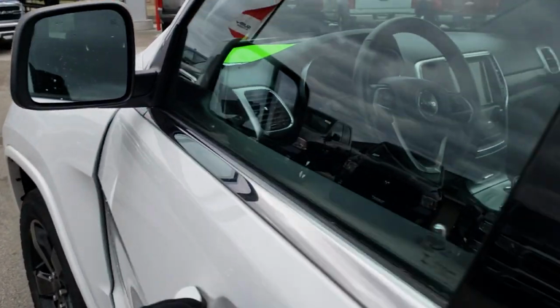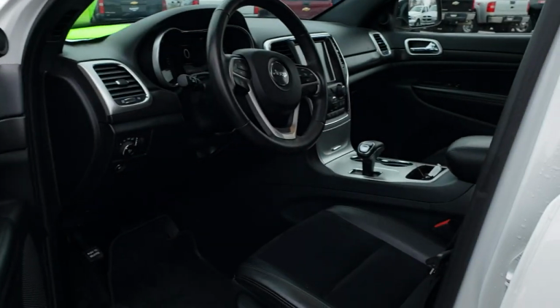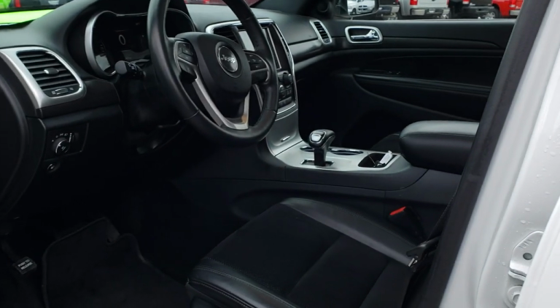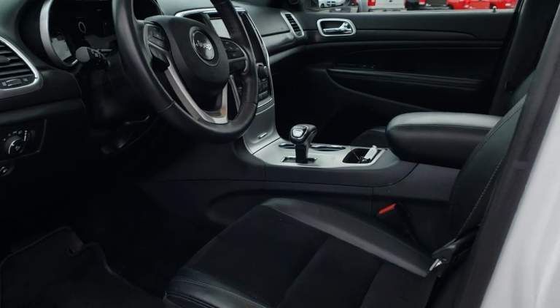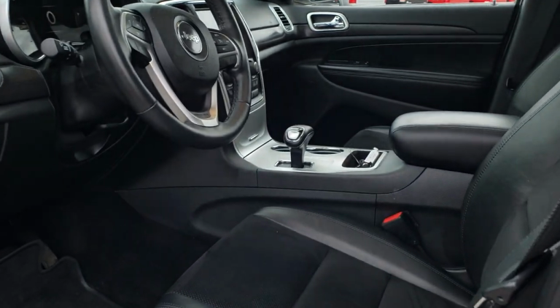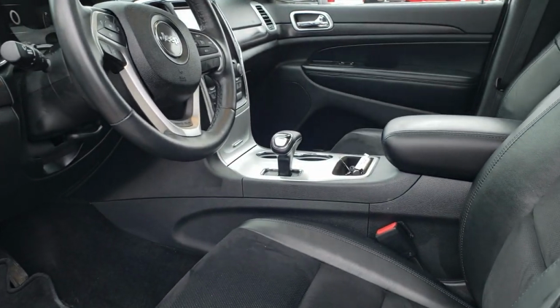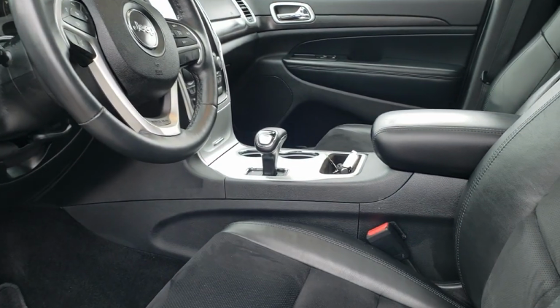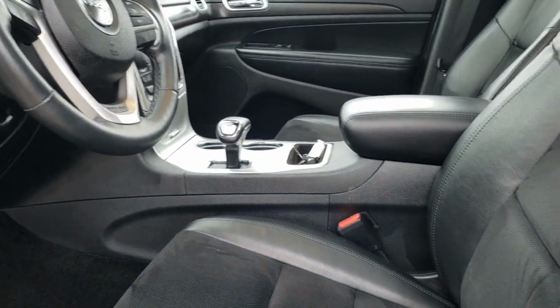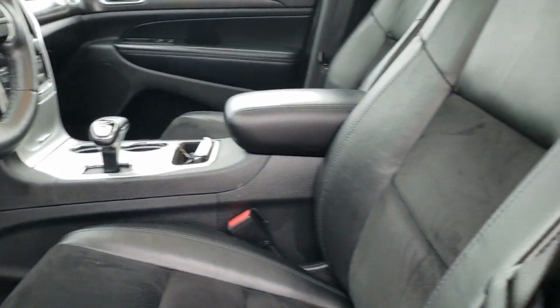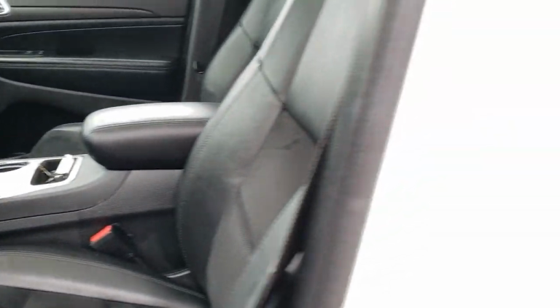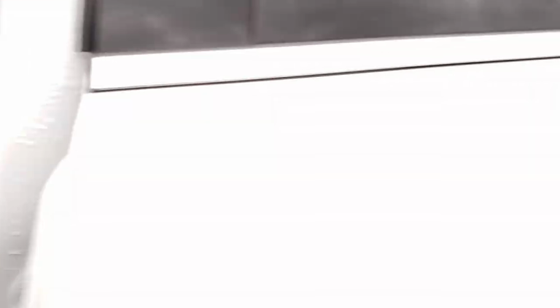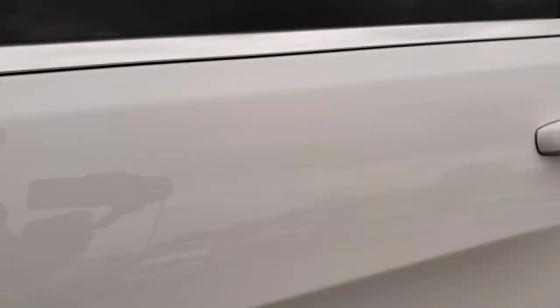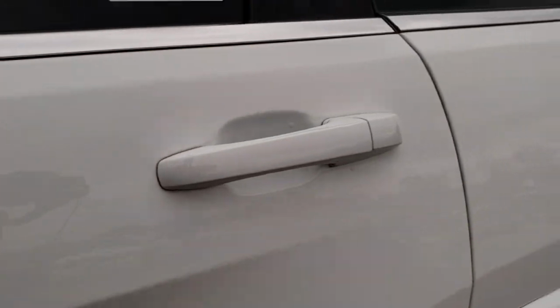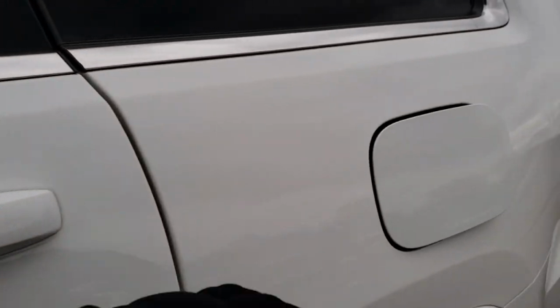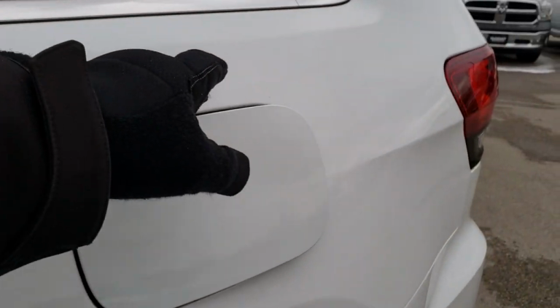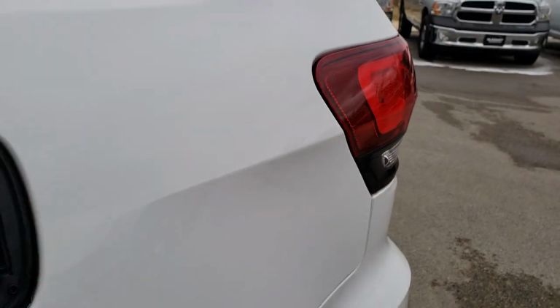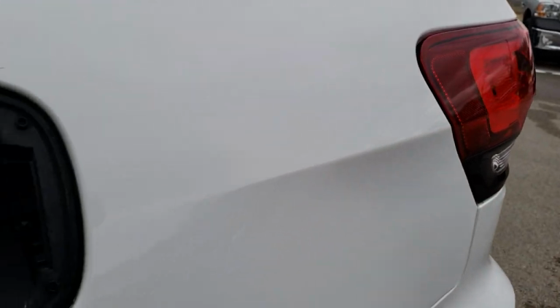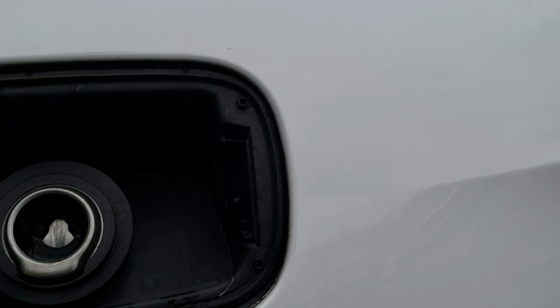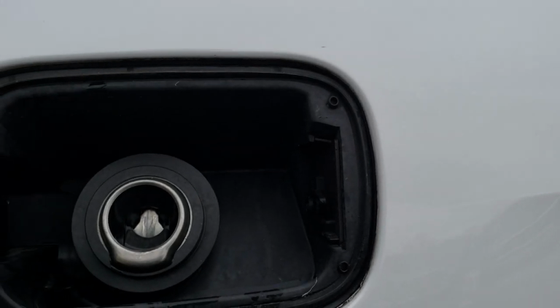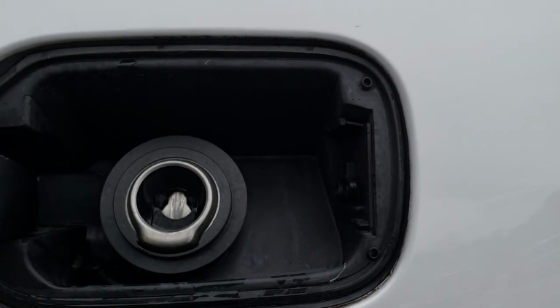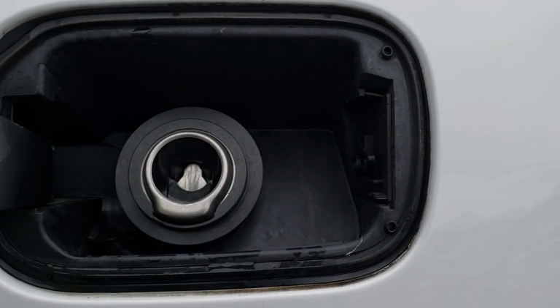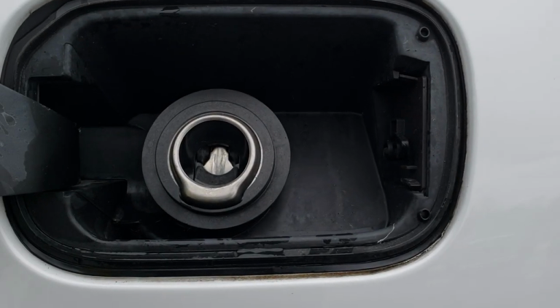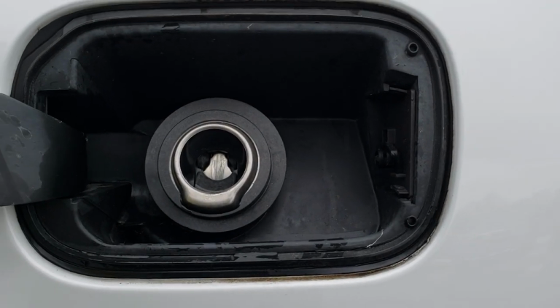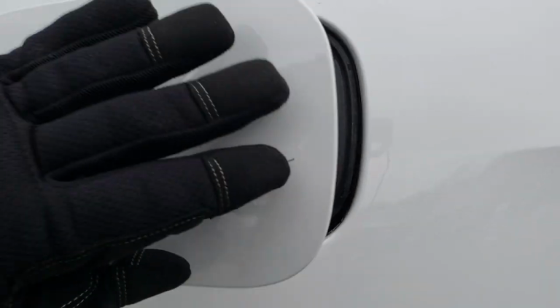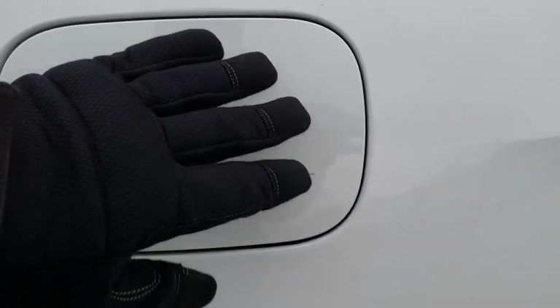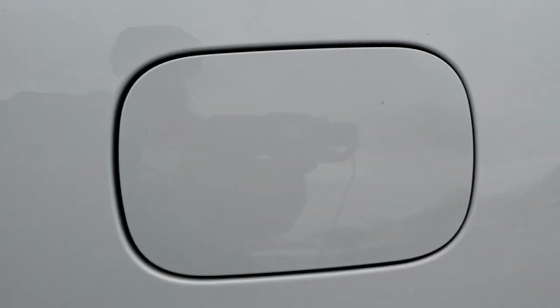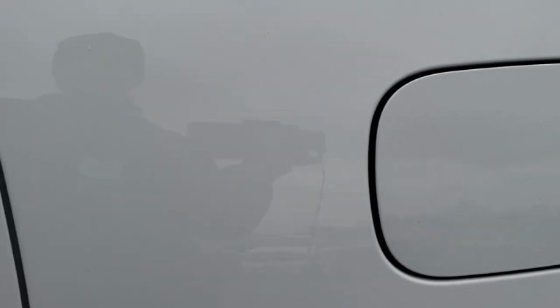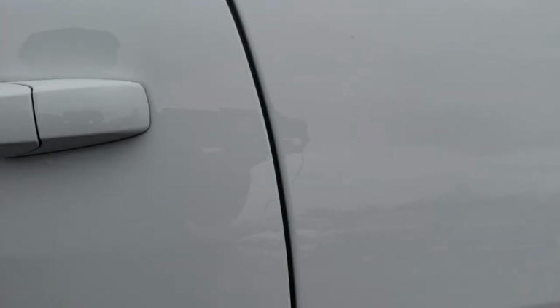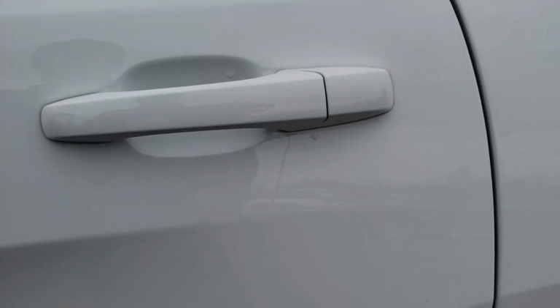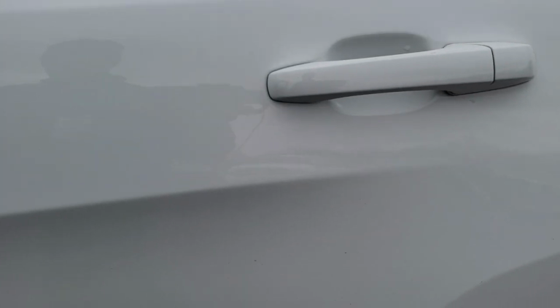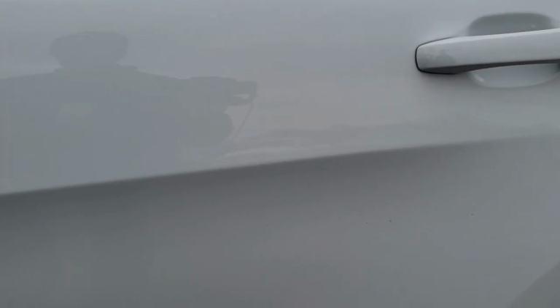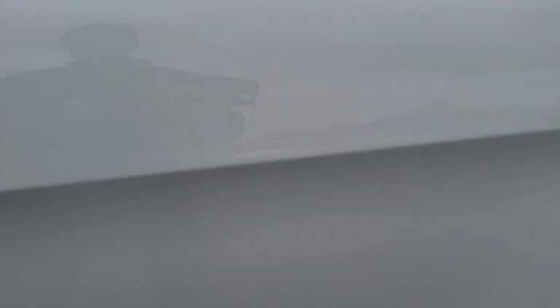You do get the power heated mirrors. It does have the capless fuel fill, which is a really nice feature — you're never going to get gas on your hands again.